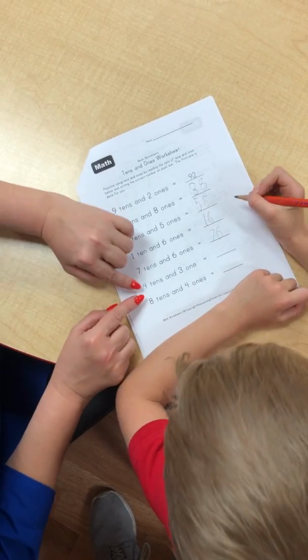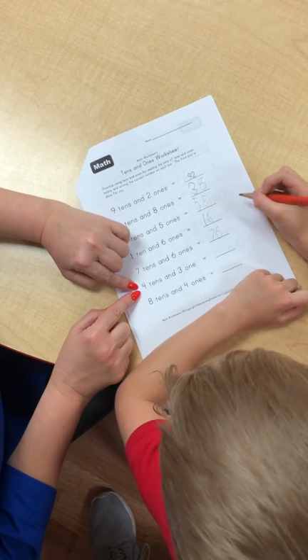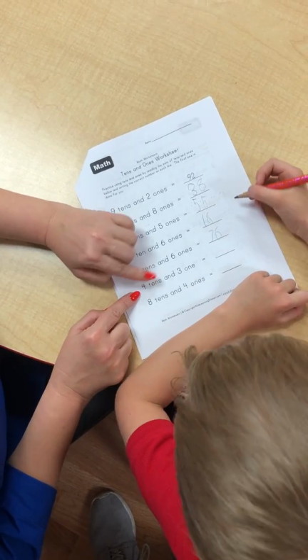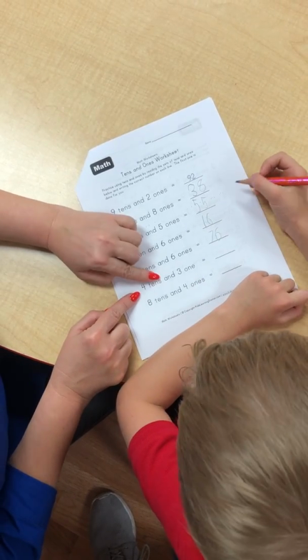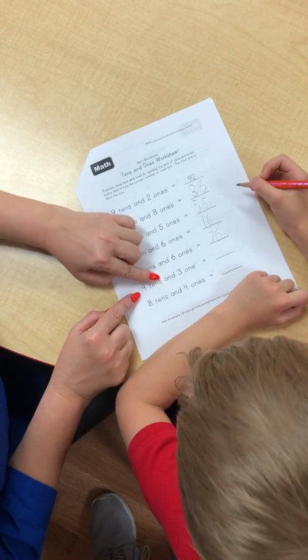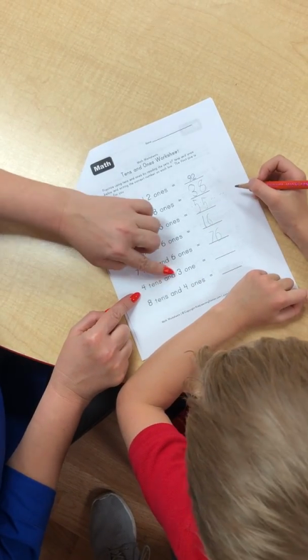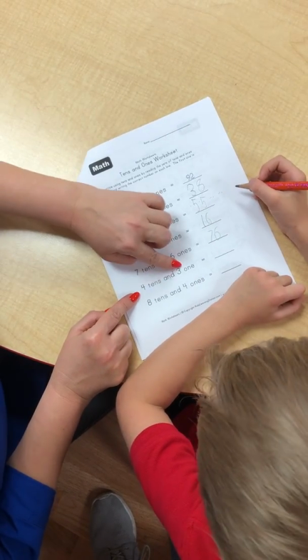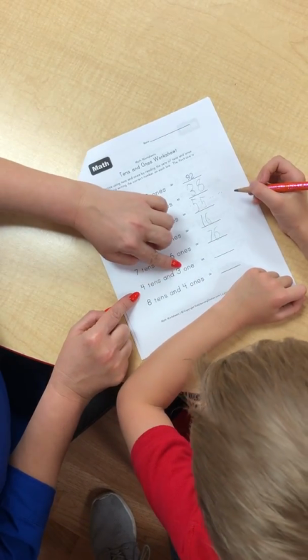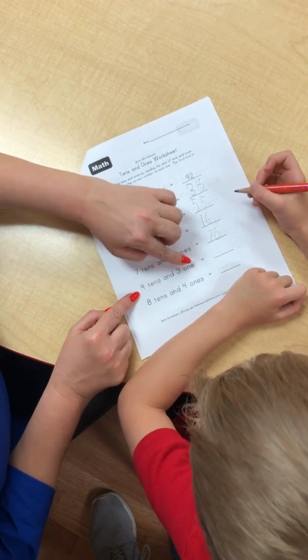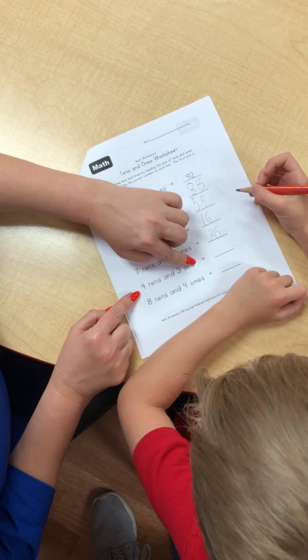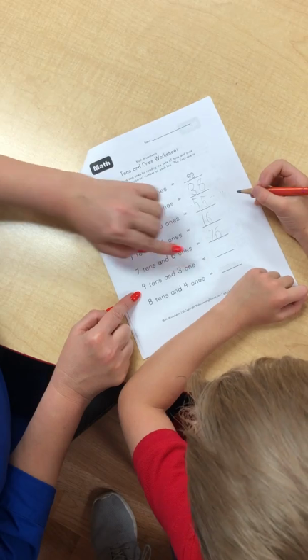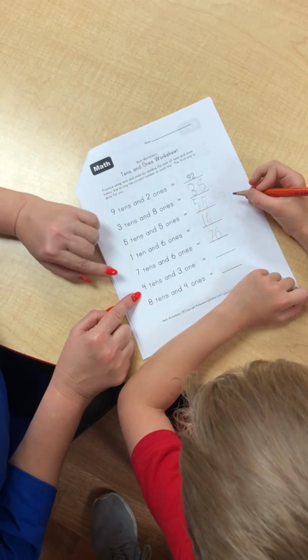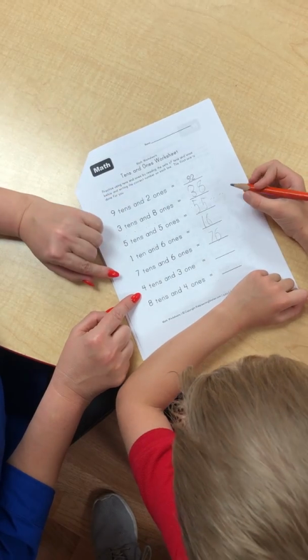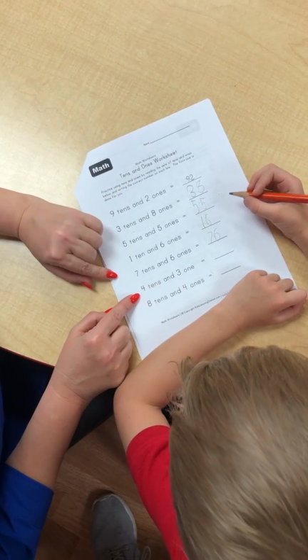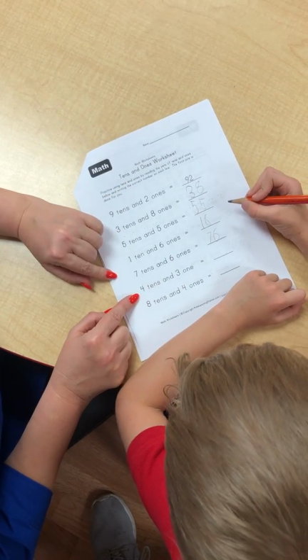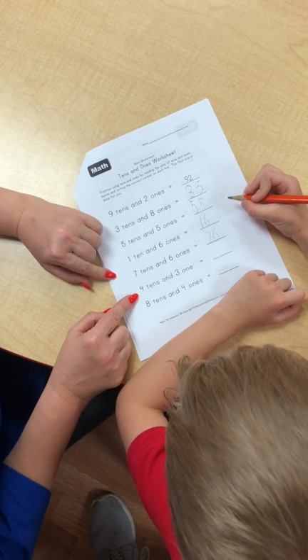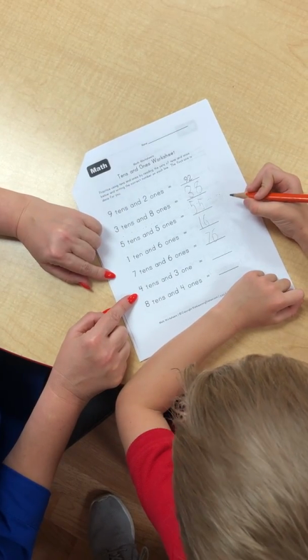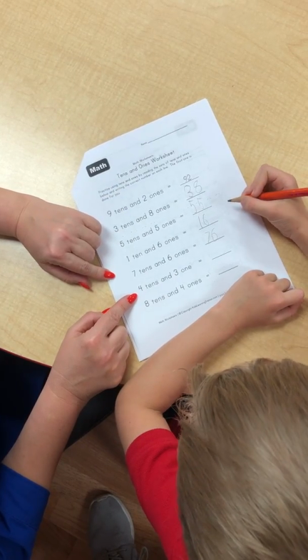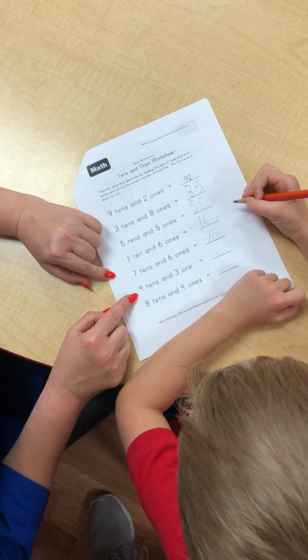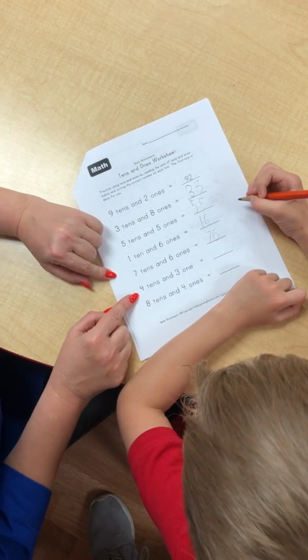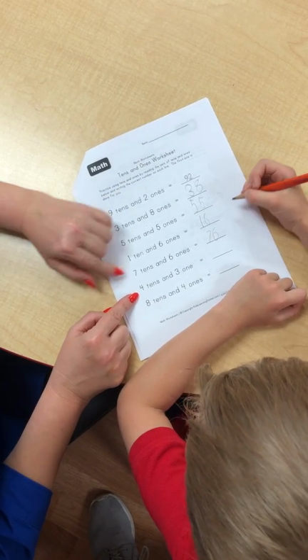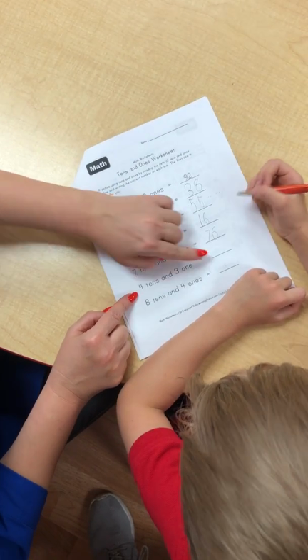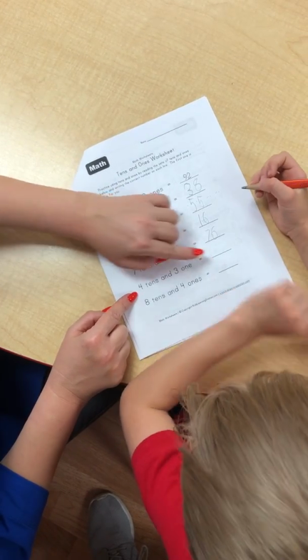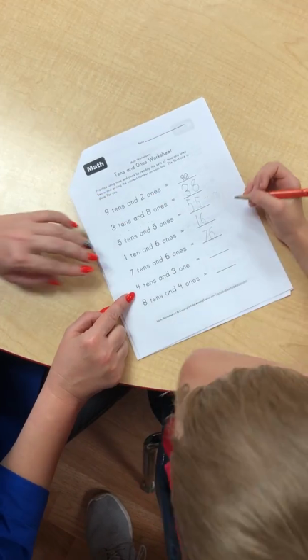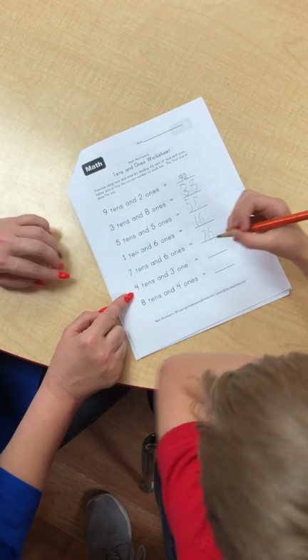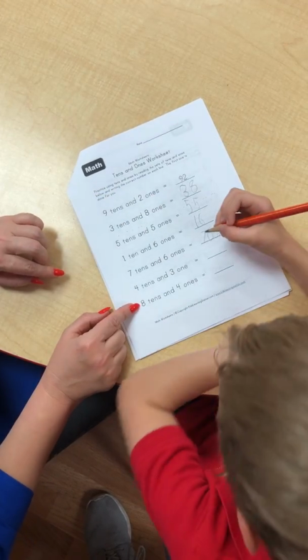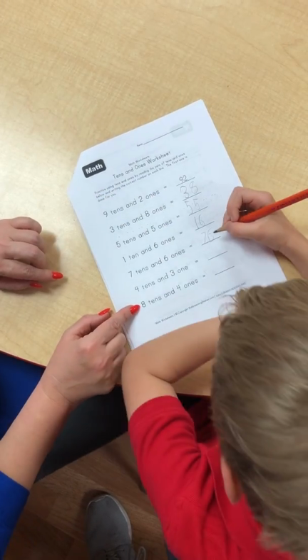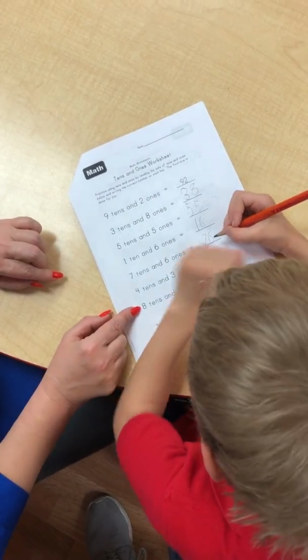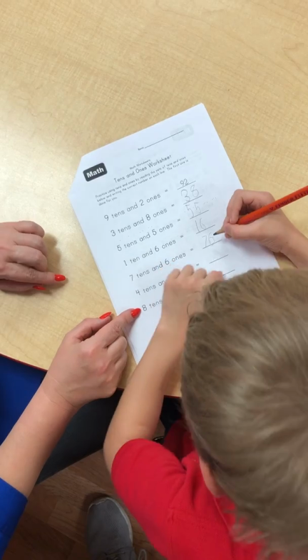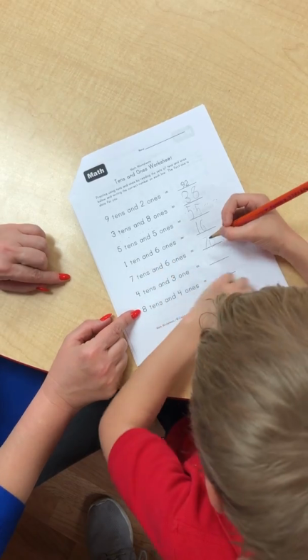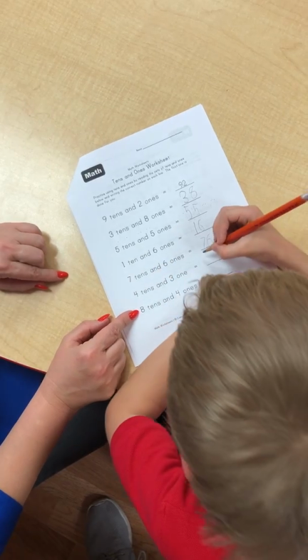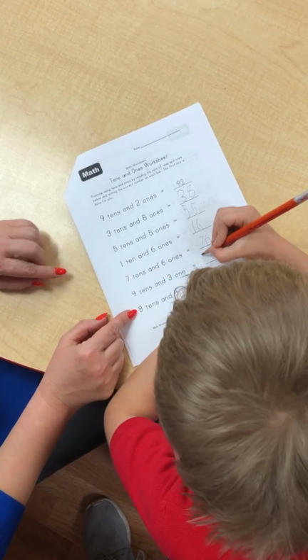Four tenths and three ones. What number is this? Forty-two. Excellent. Very good.